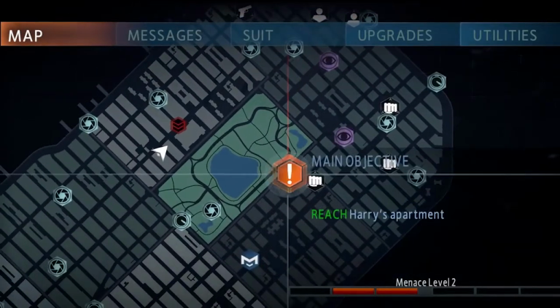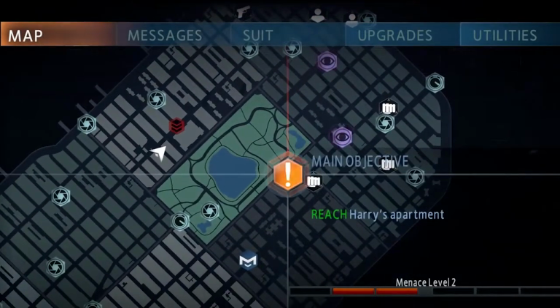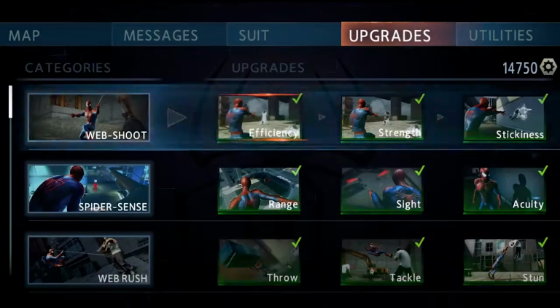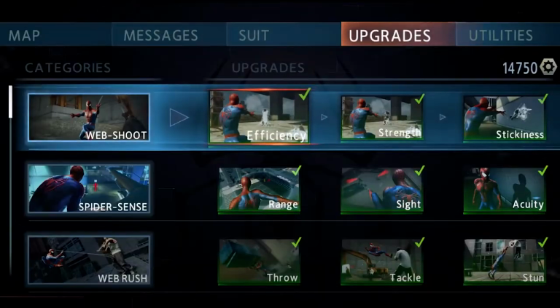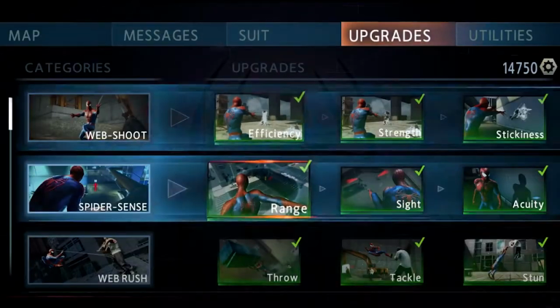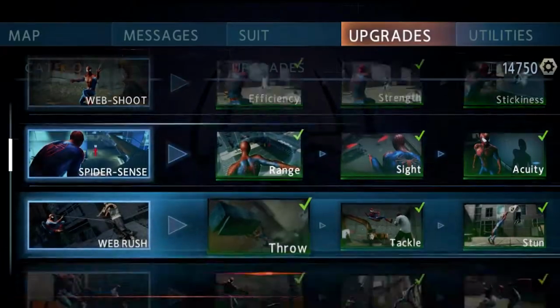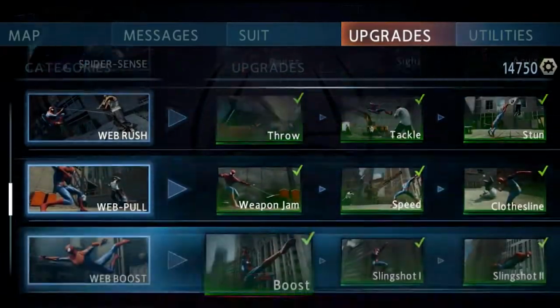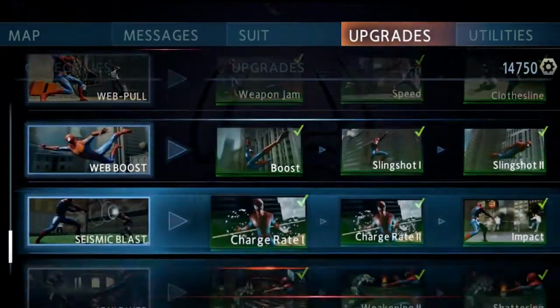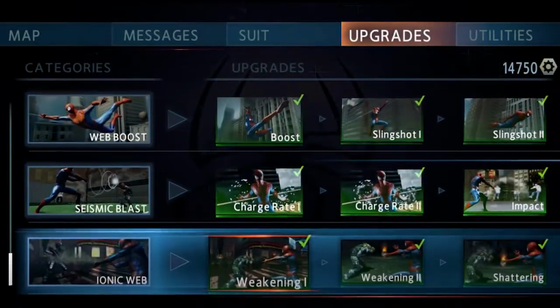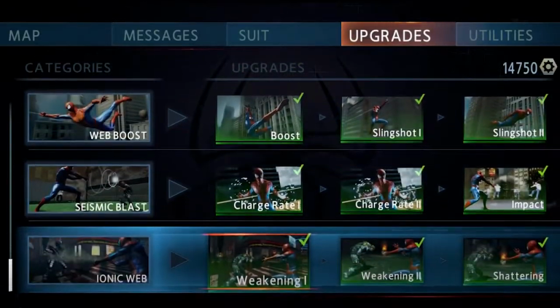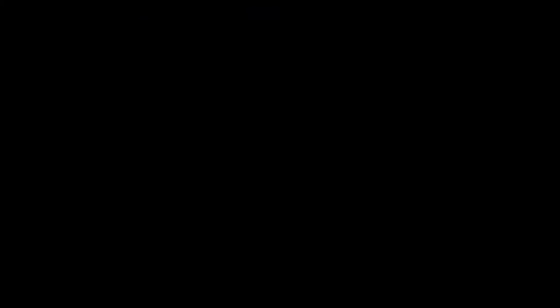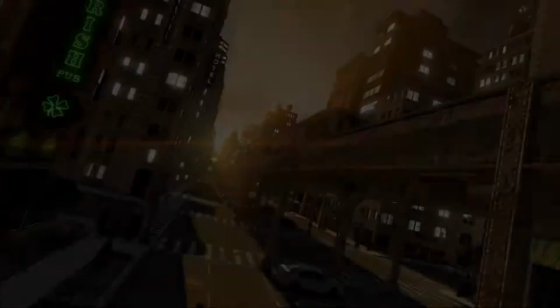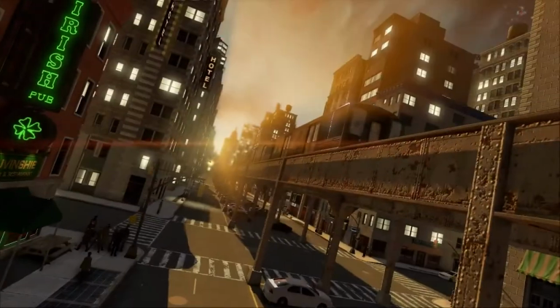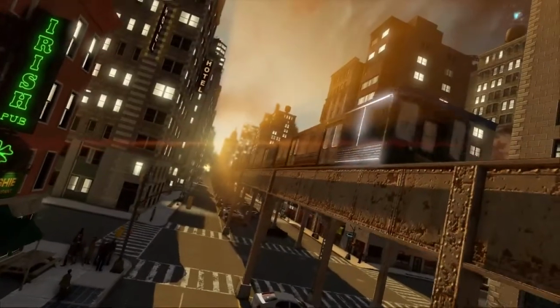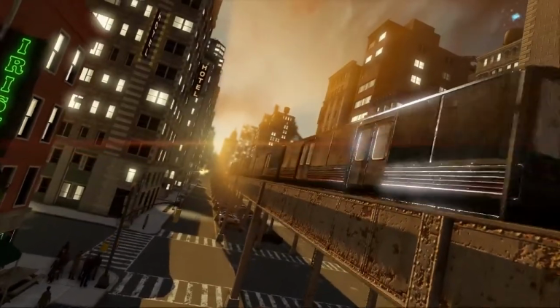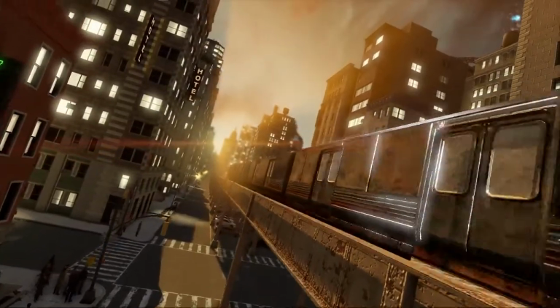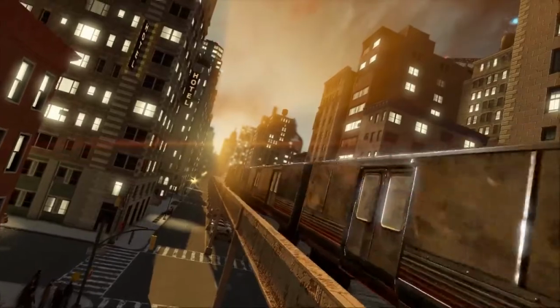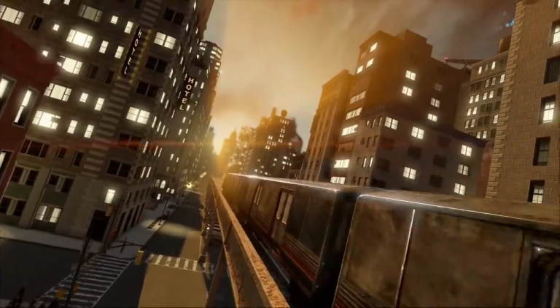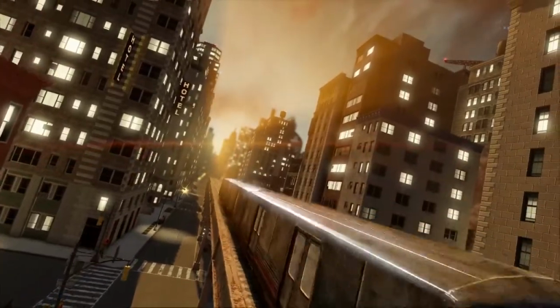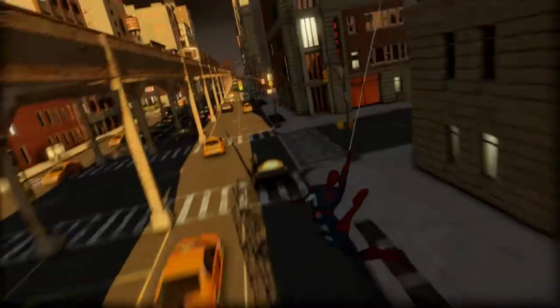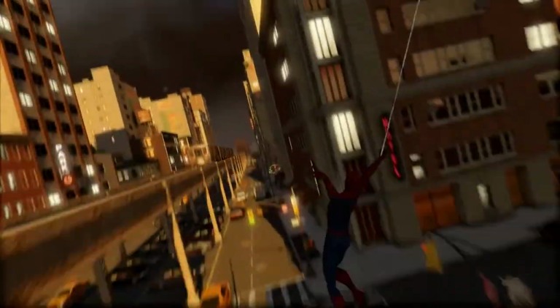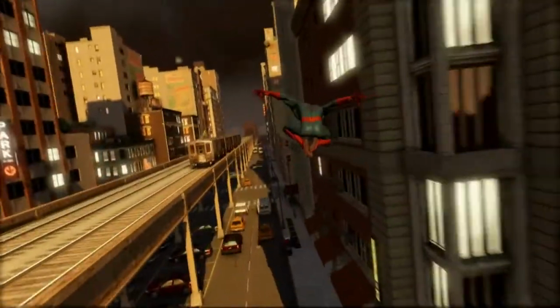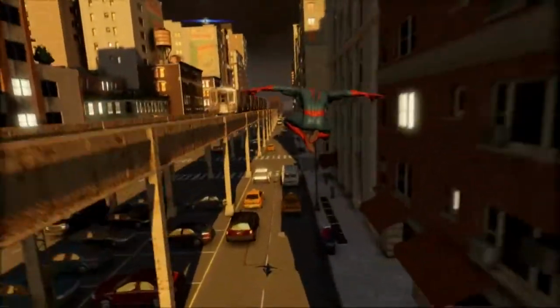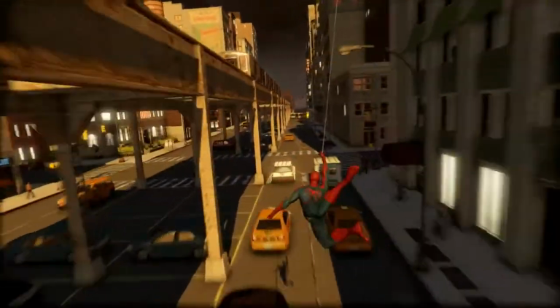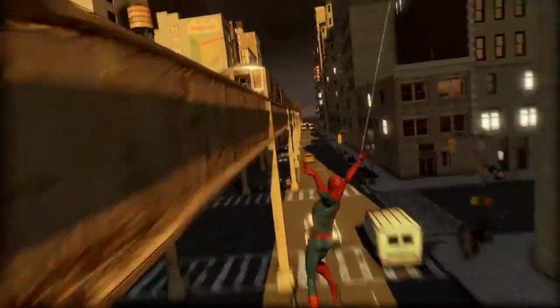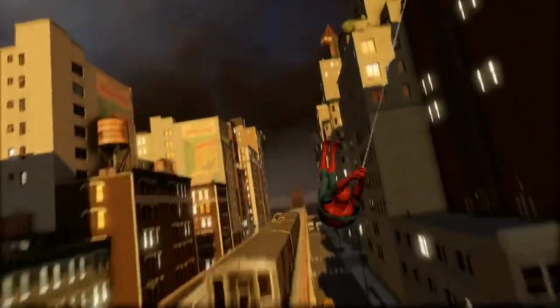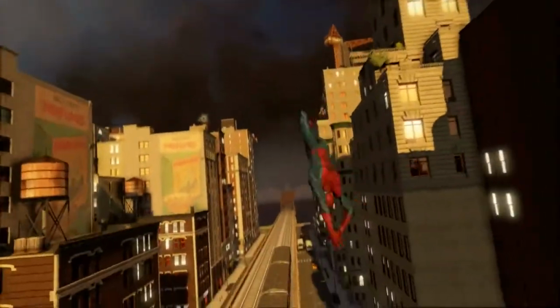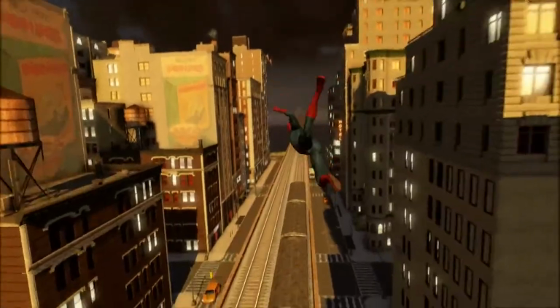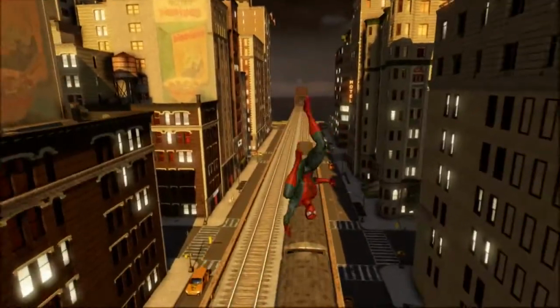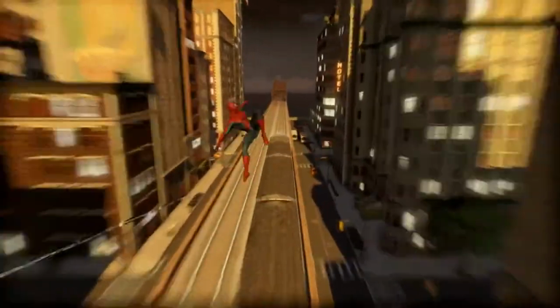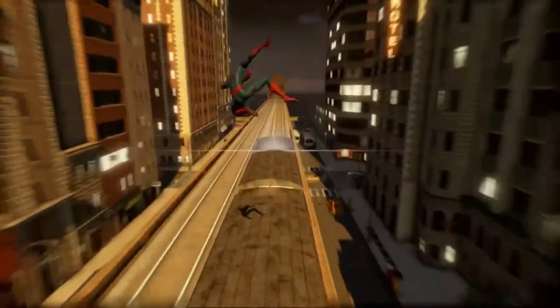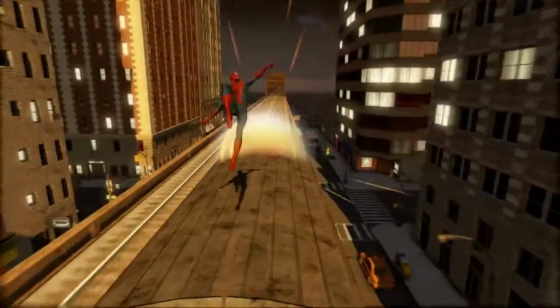Our smartphone is also there to help you organize important information and granting access to new upgrades and abilities. We'll let you discover that by yourselves, as I would like to show you some of the new elements brought in this game. Let's hop on the train and go to Enmy's house.